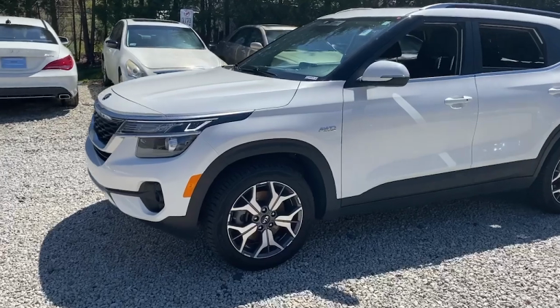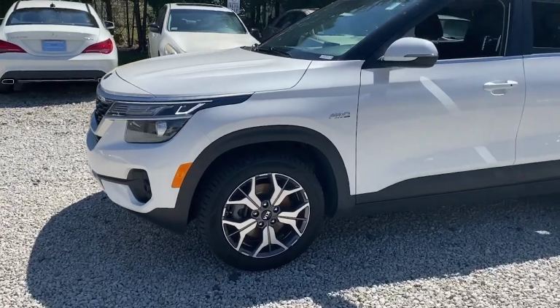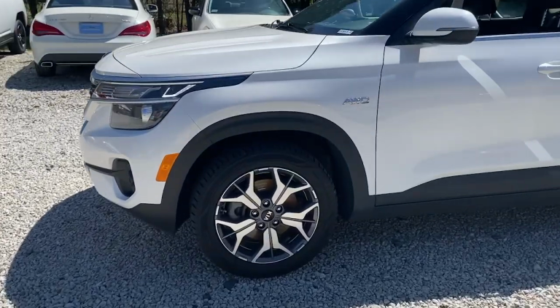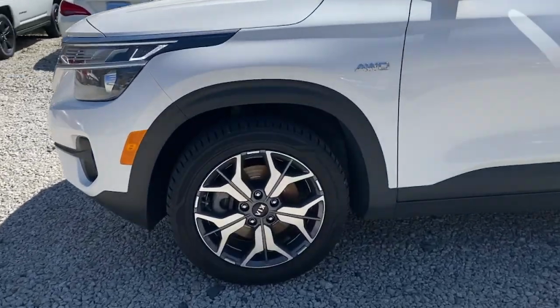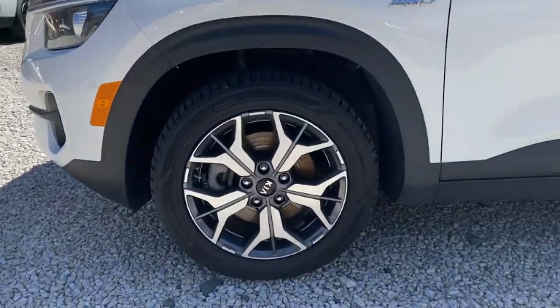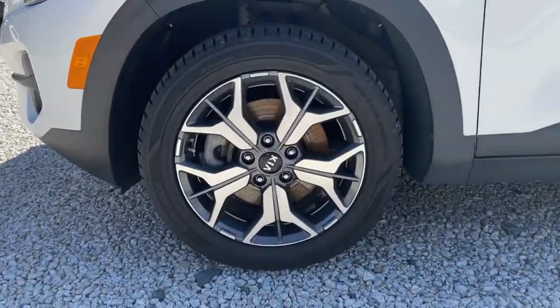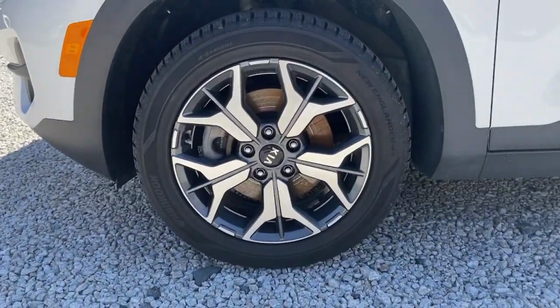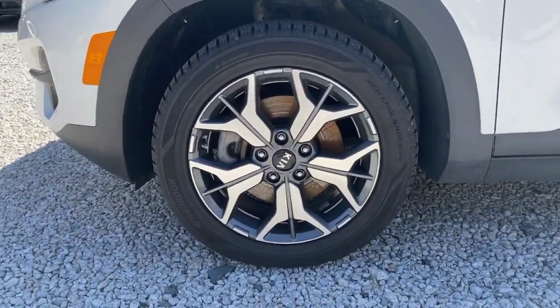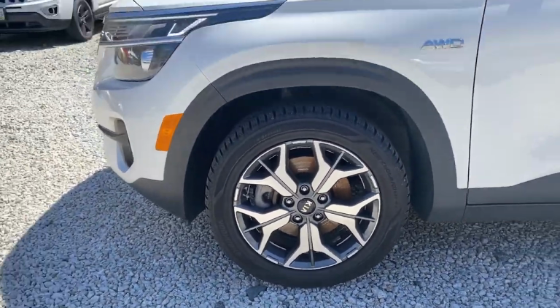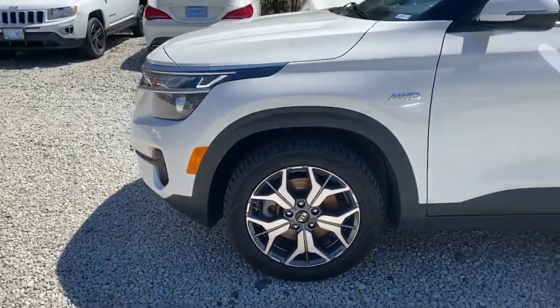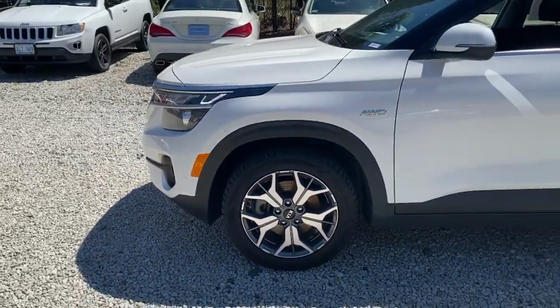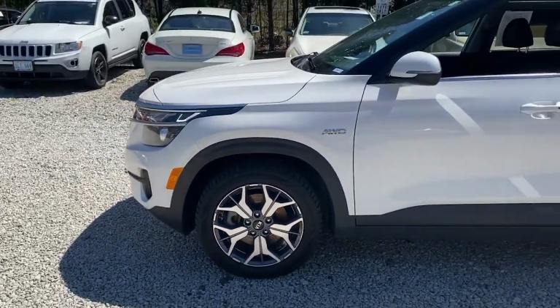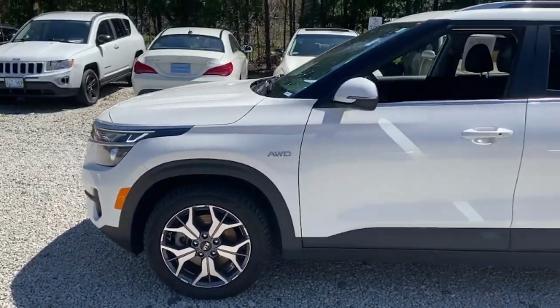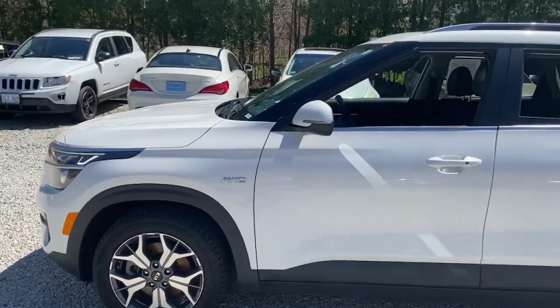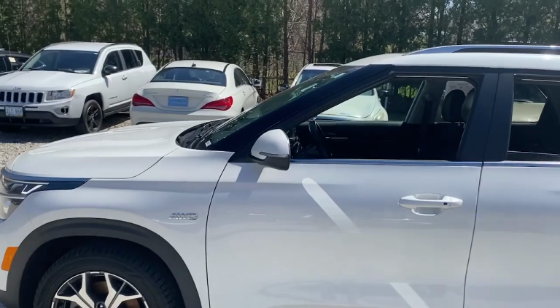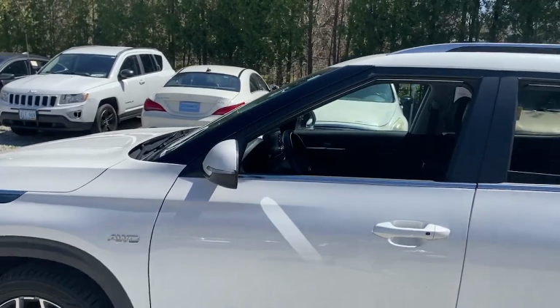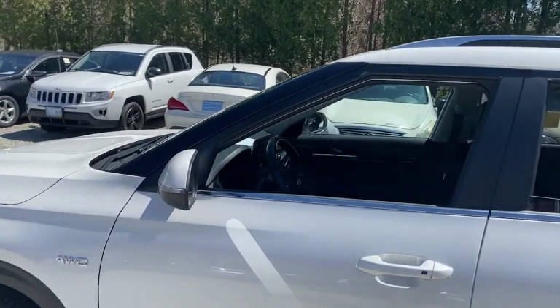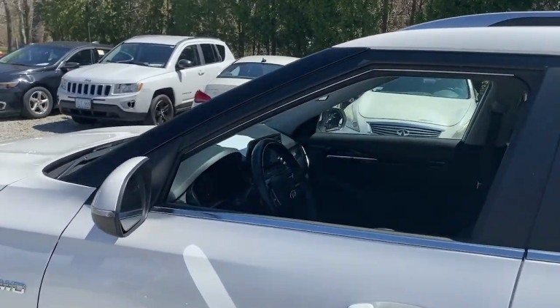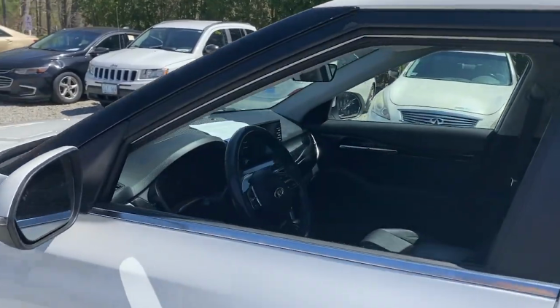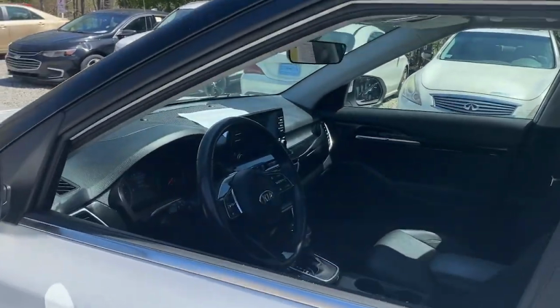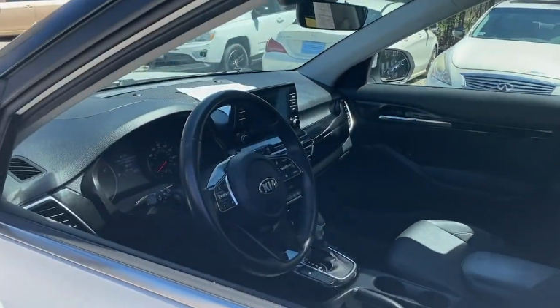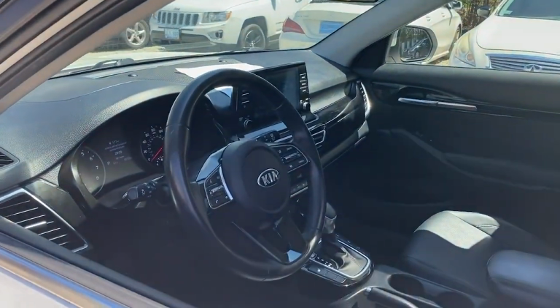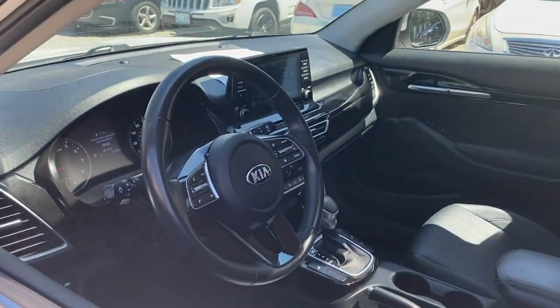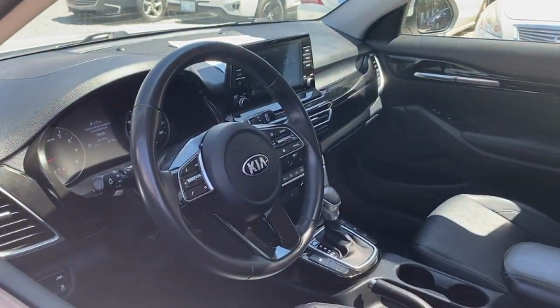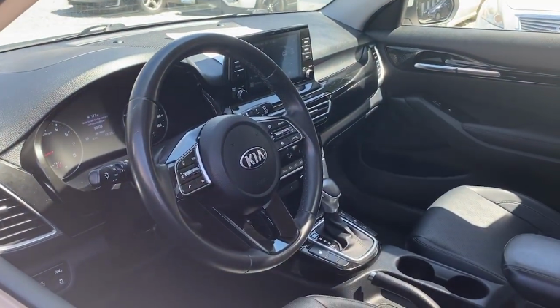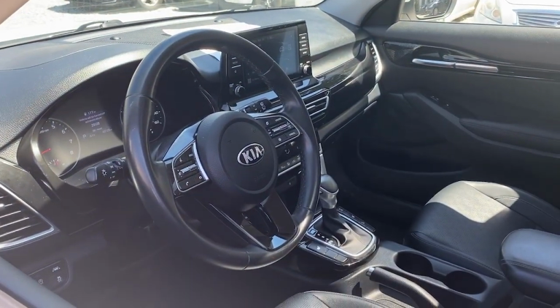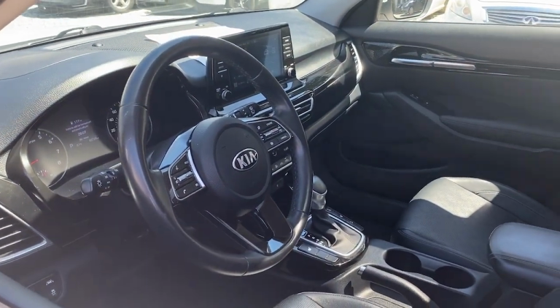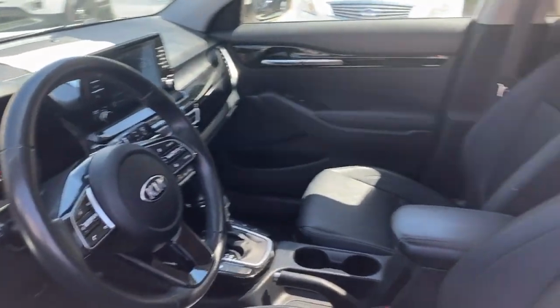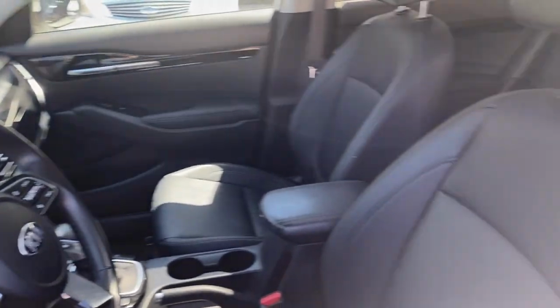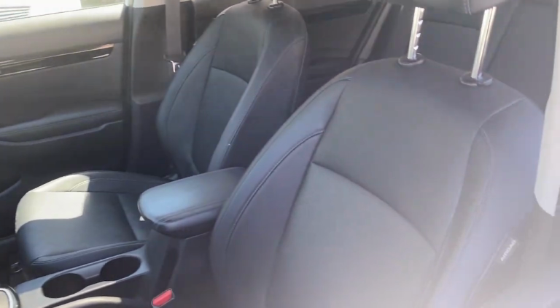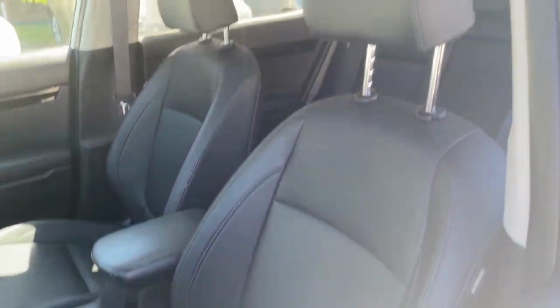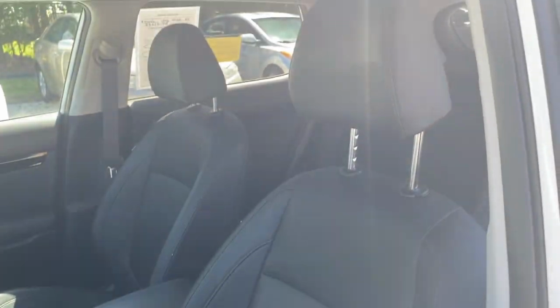Step out in bold style in this striking Seltos. Rugged looks combined with a roomy cabin, desirable infotainment tech, and practical efficiency to give you a fresh new take on the daily drive.